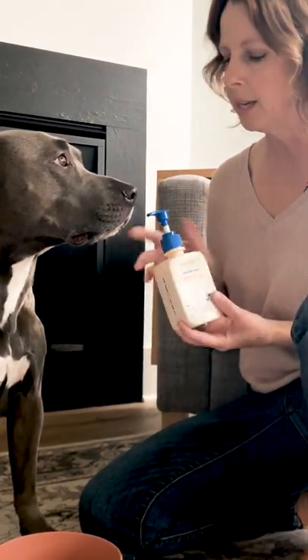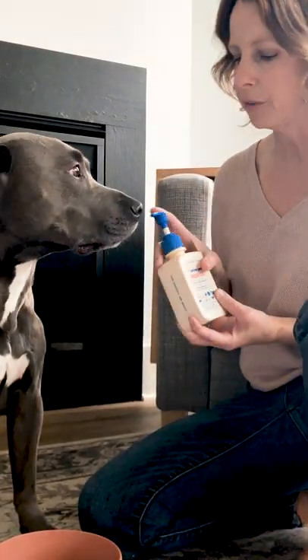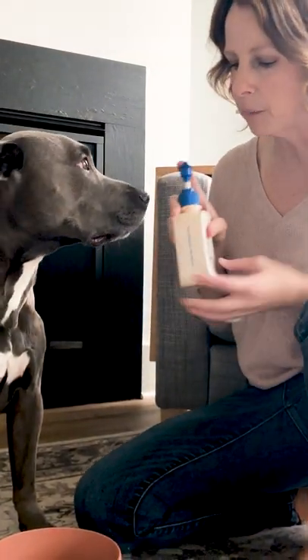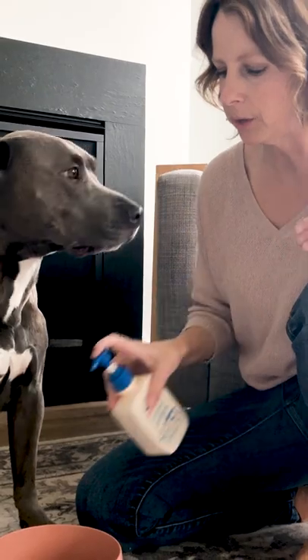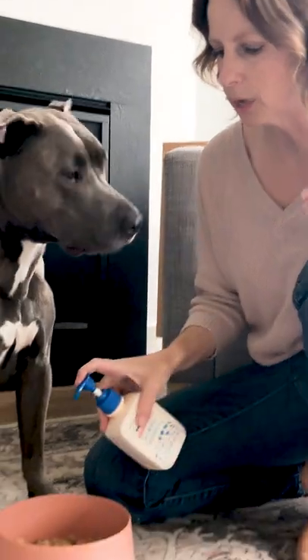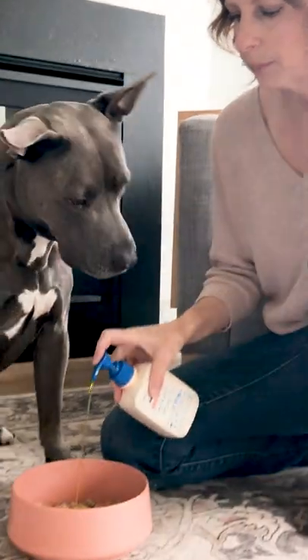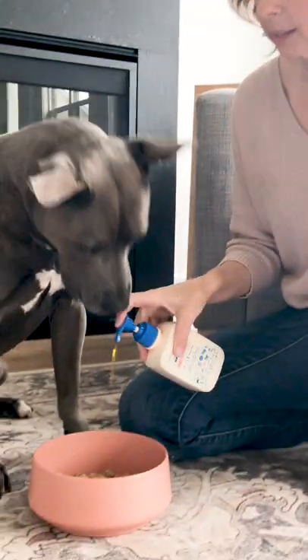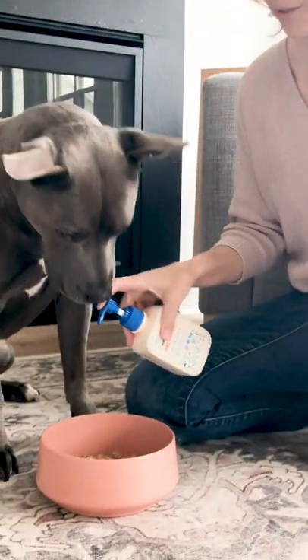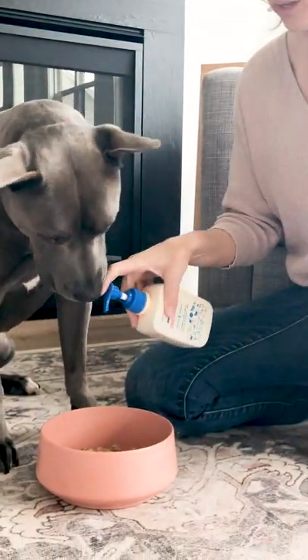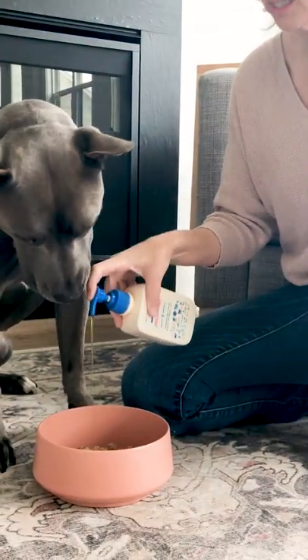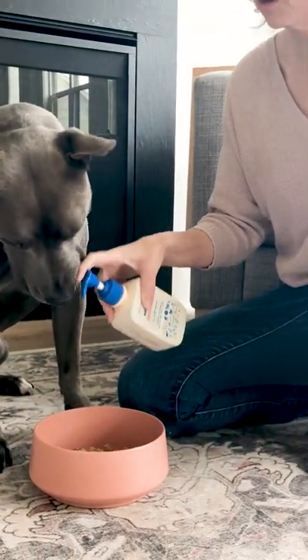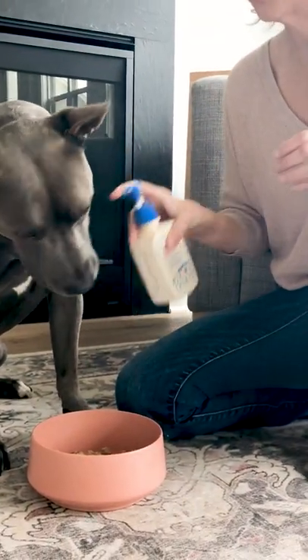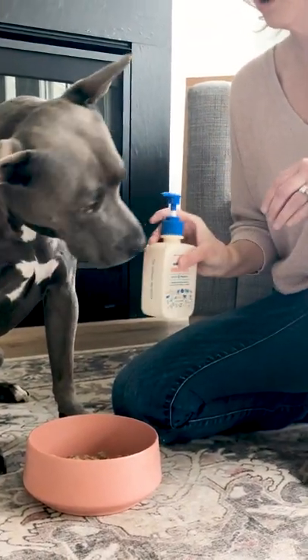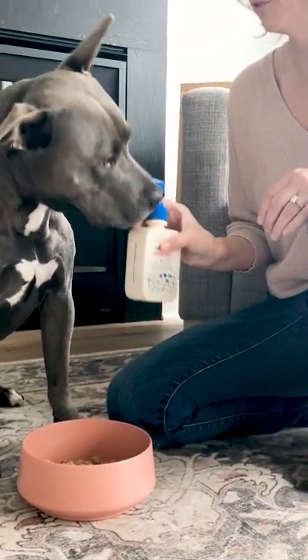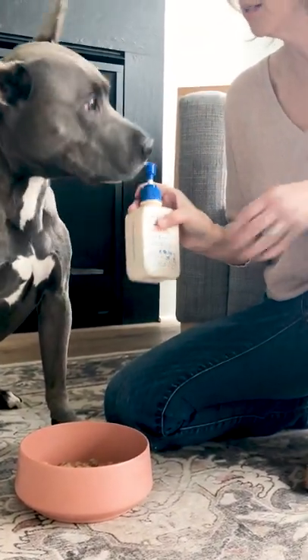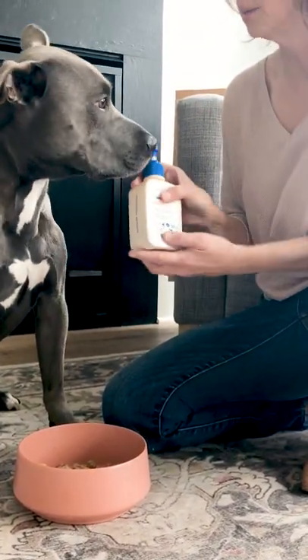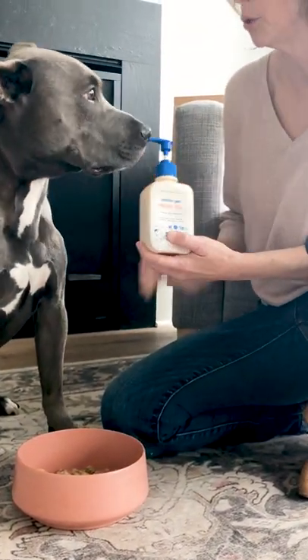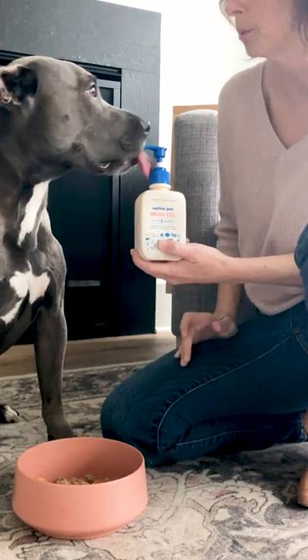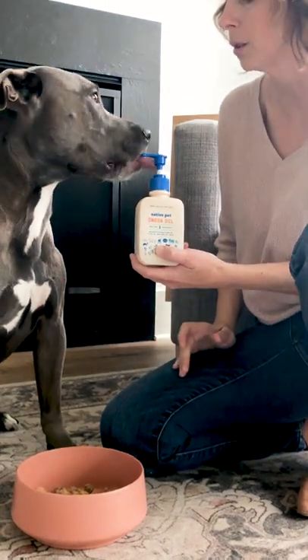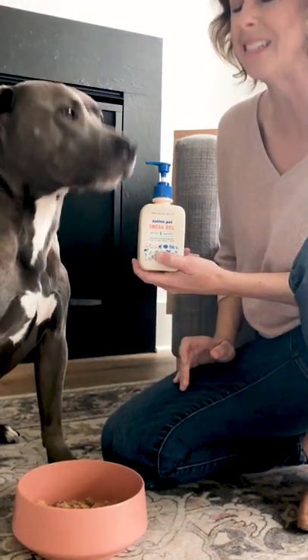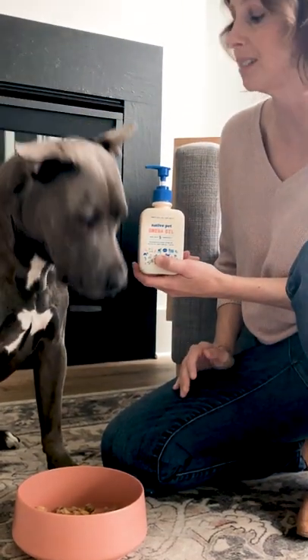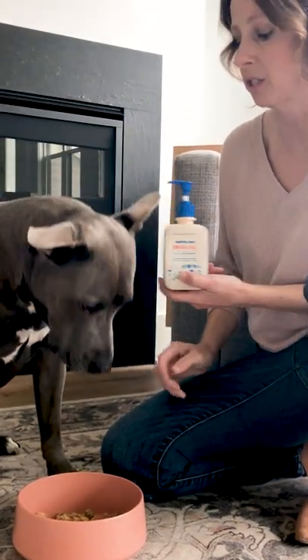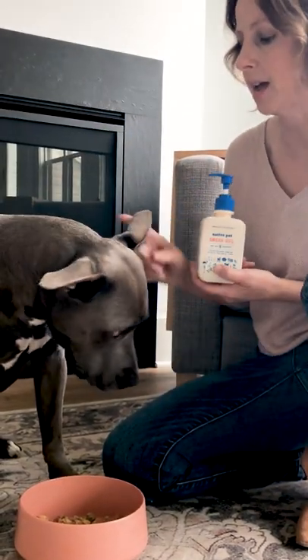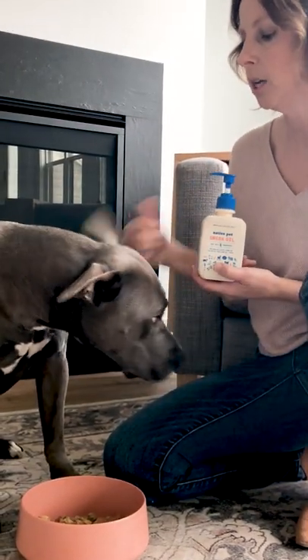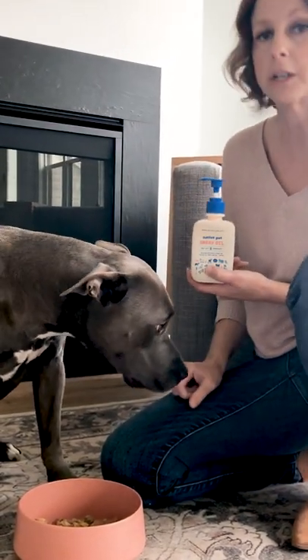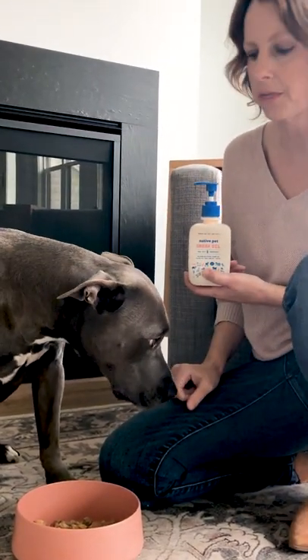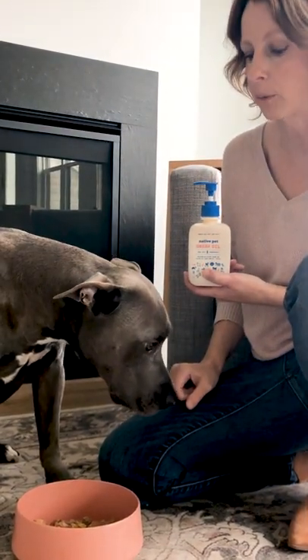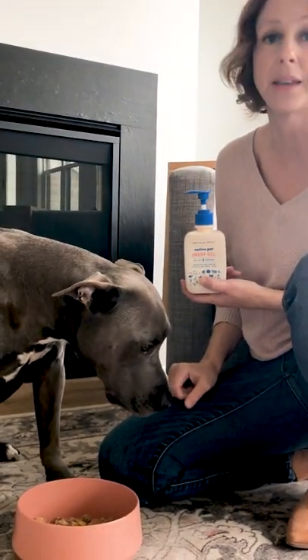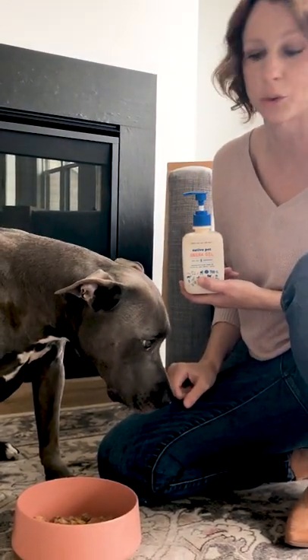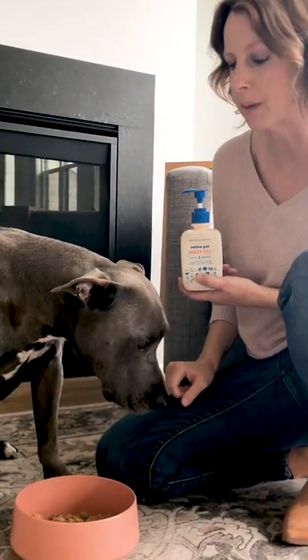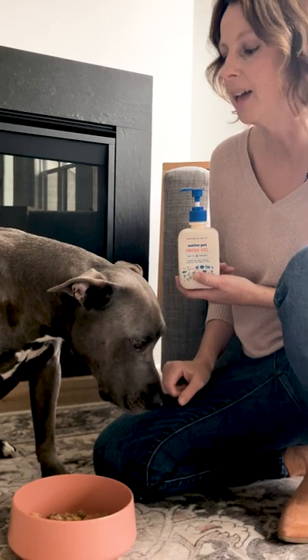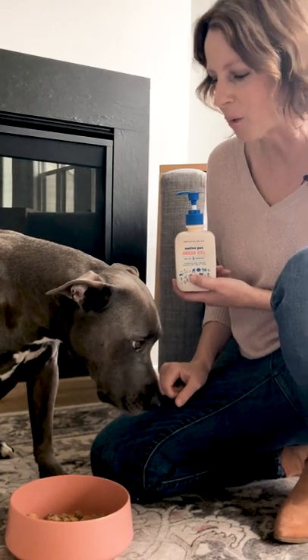Now if you're thinking about giving your dog a supplement like fish oil, make sure you run it by your vet. When it comes to fish oils in particular, there is such a thing as too much of a good thing, and we want to make this situation better, not worse.